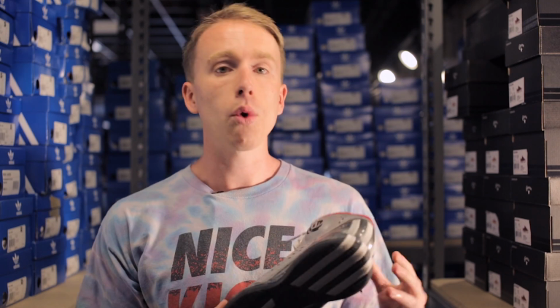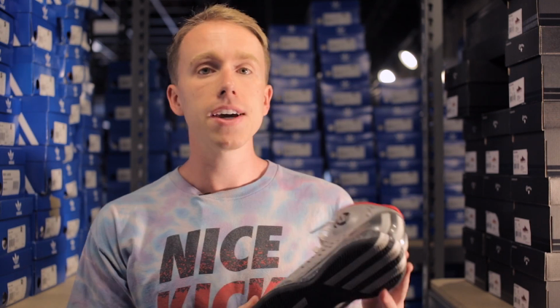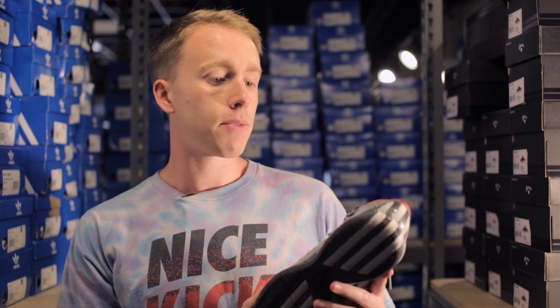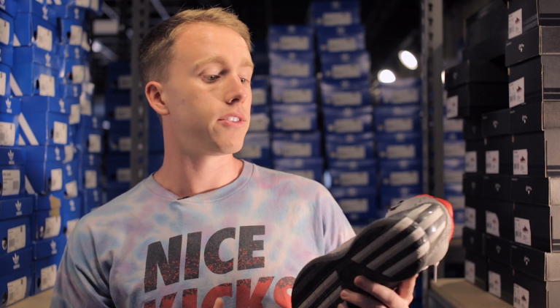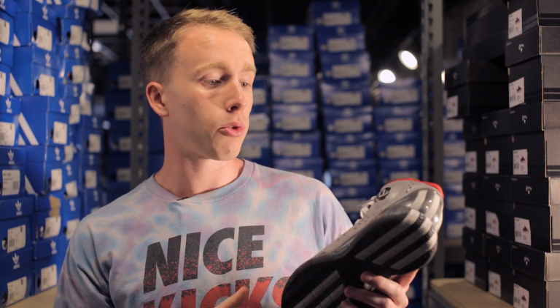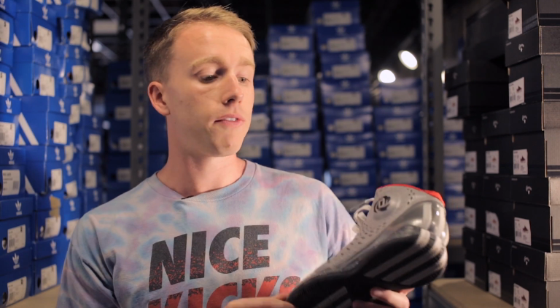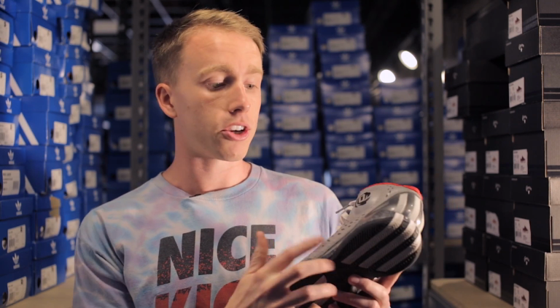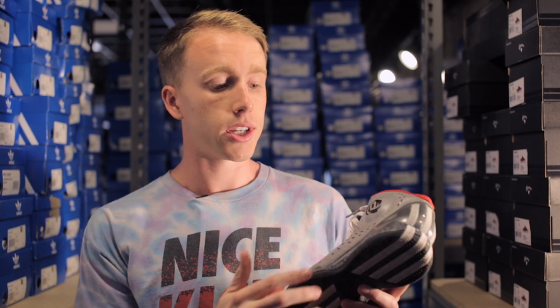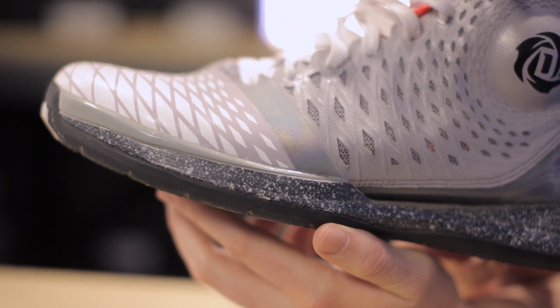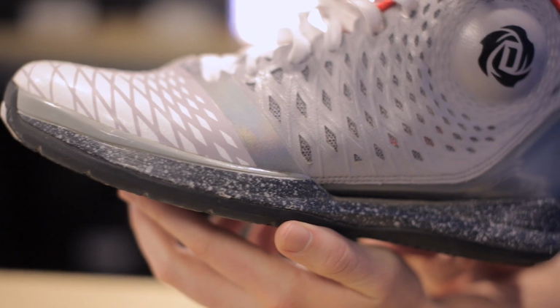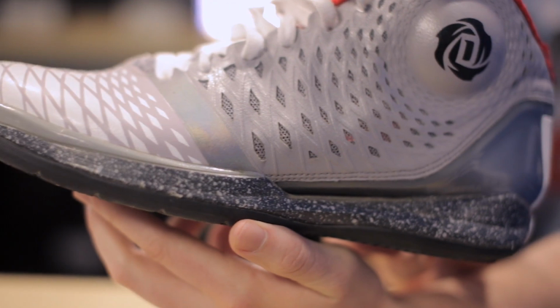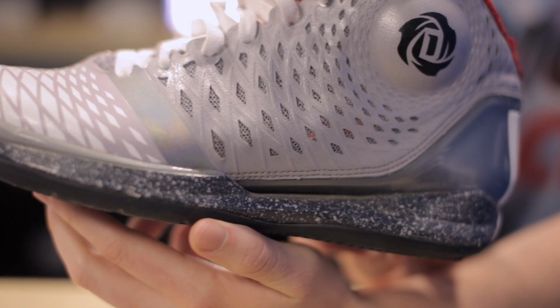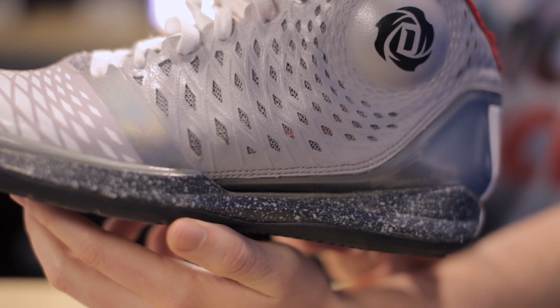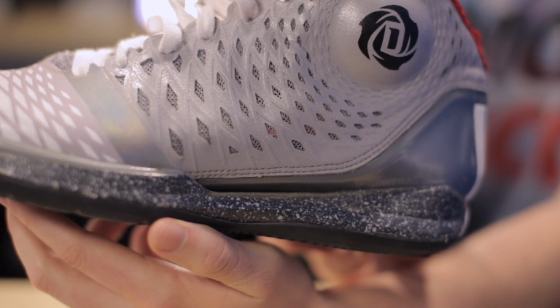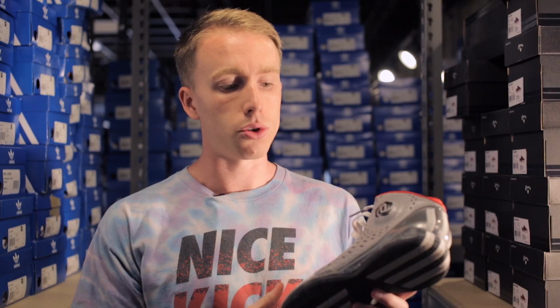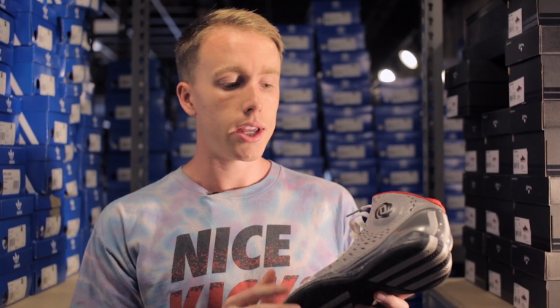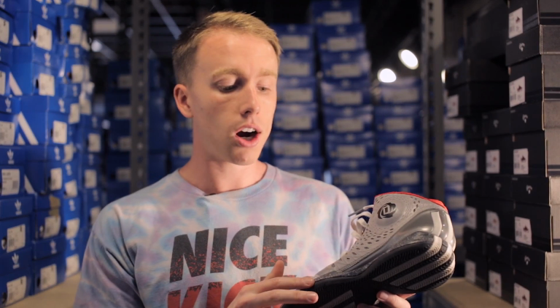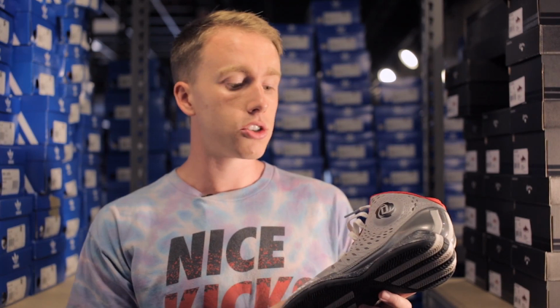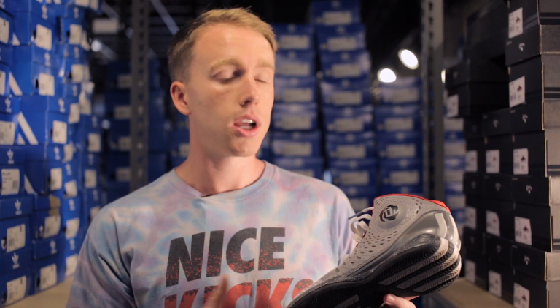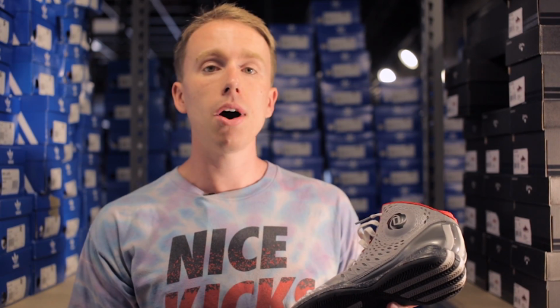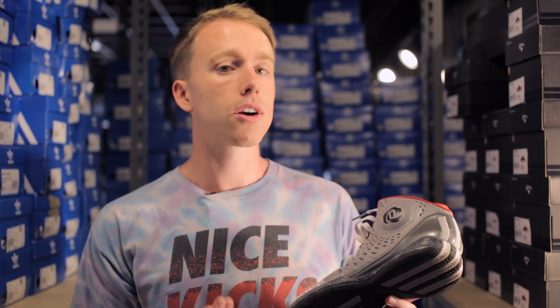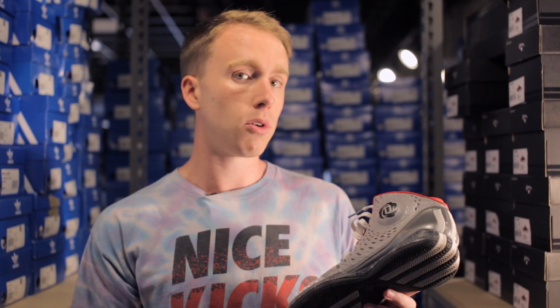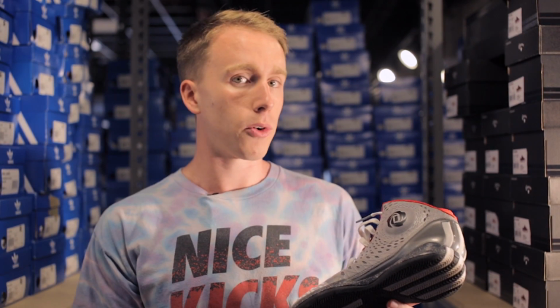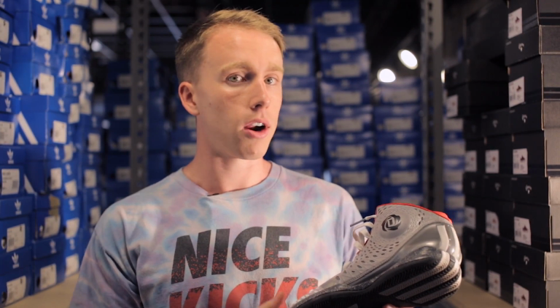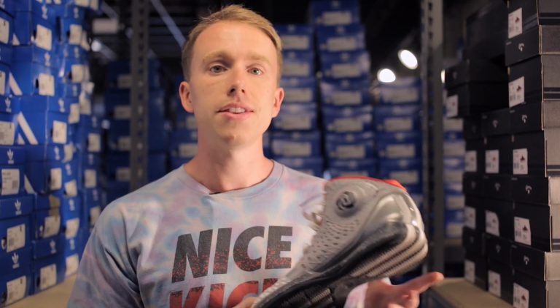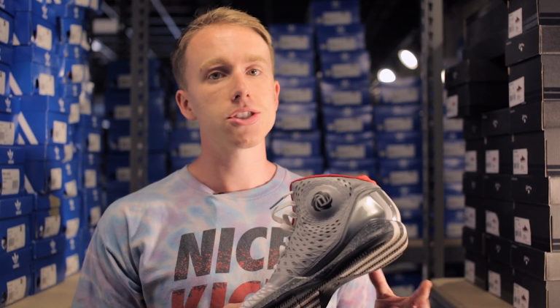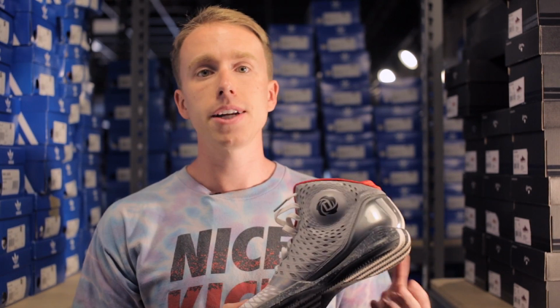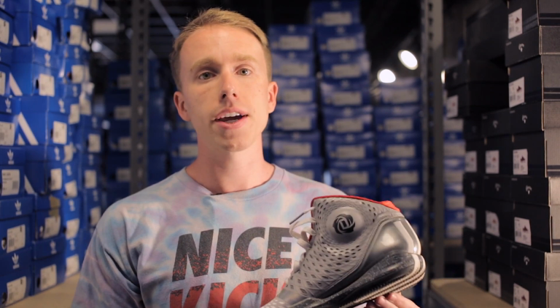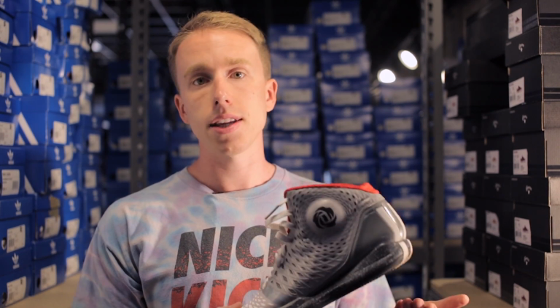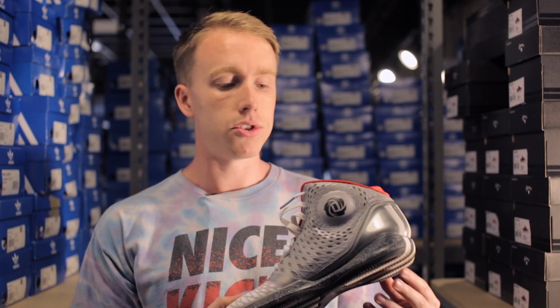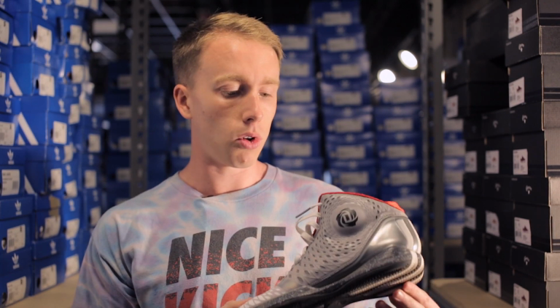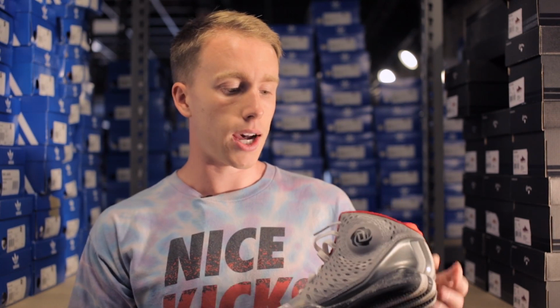One of my favorite aspects of the D-Rose 3.5 was the cushioning. You're not going to see much visible tech on this shoe in regard to cushioning, but they are comfortable from first wear. Not much time needed to break in, and they proved durable over time.